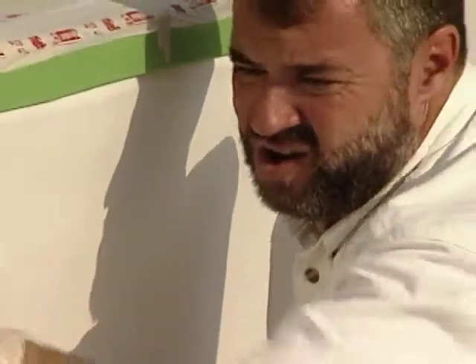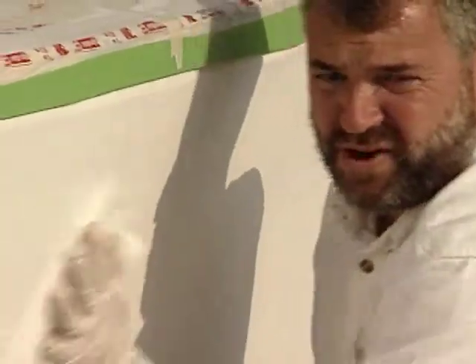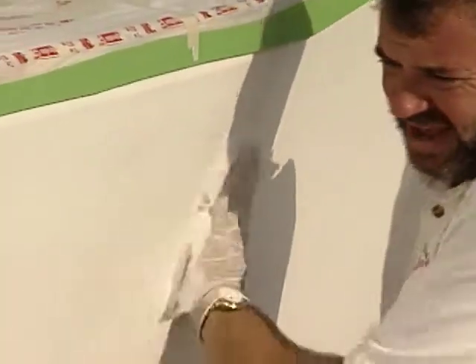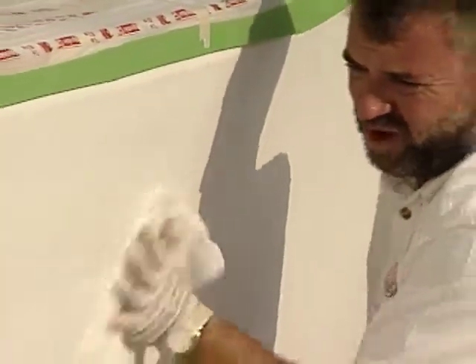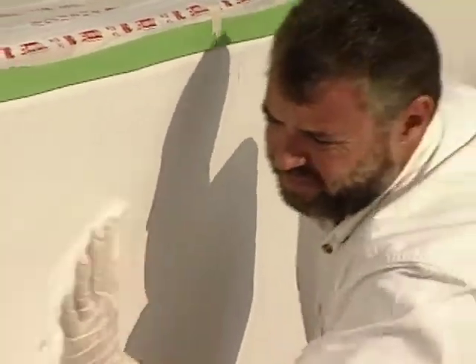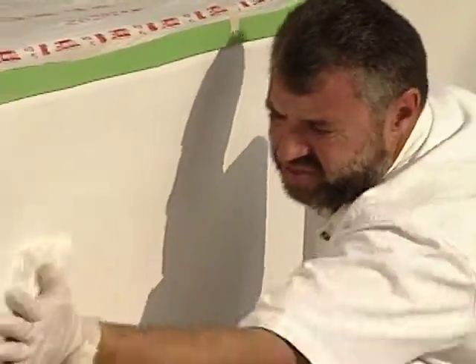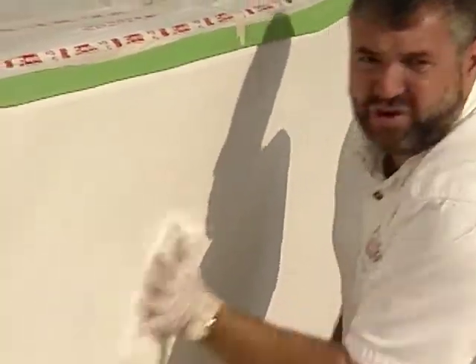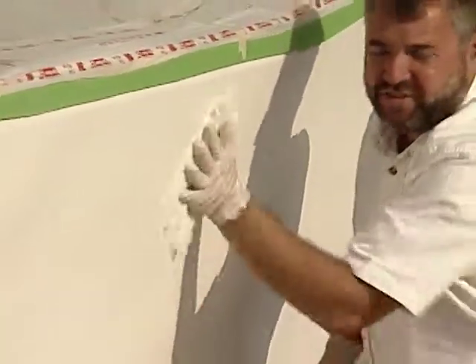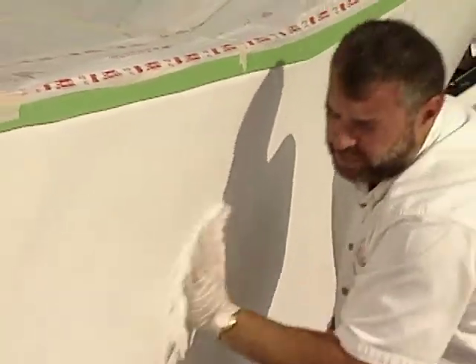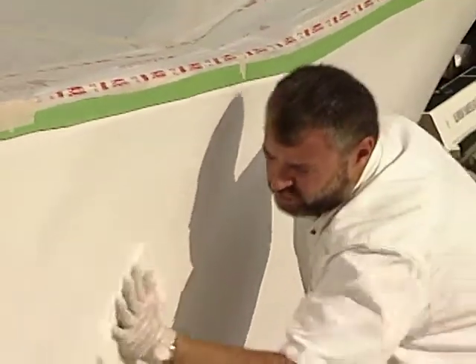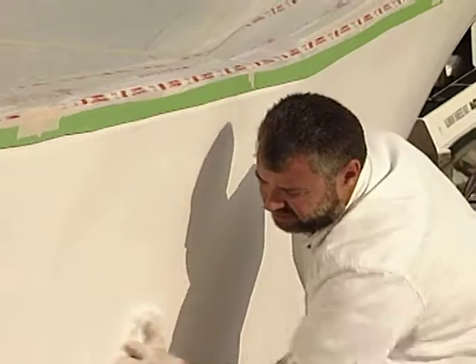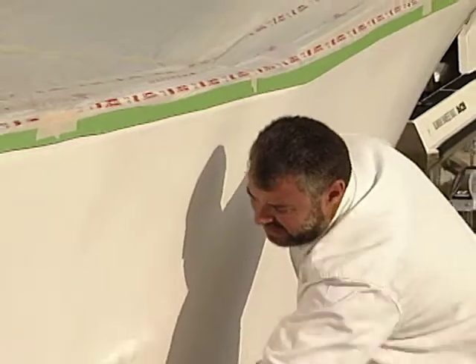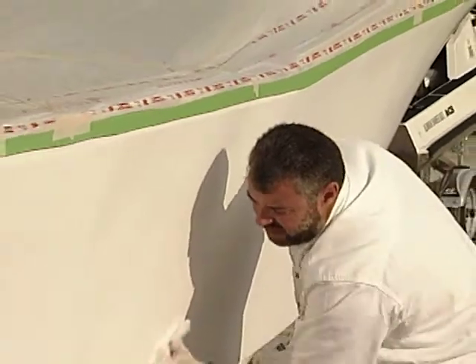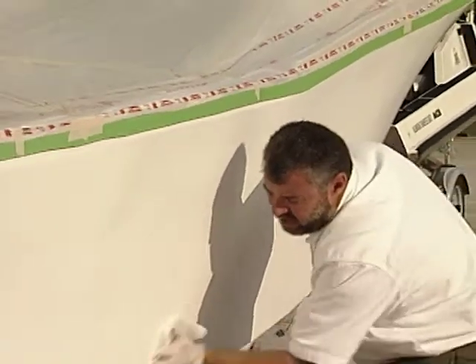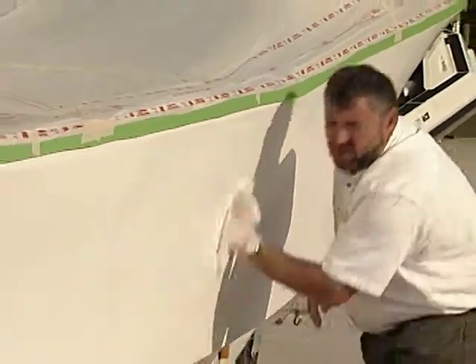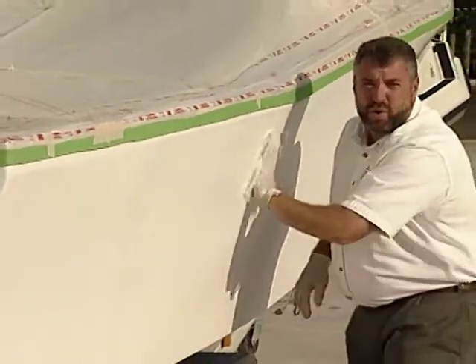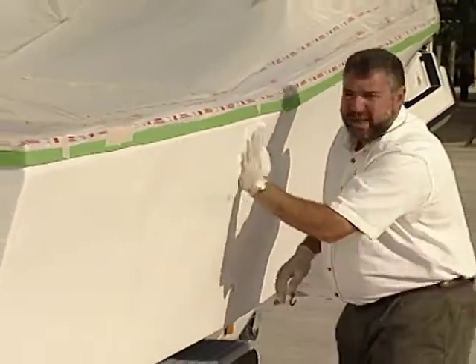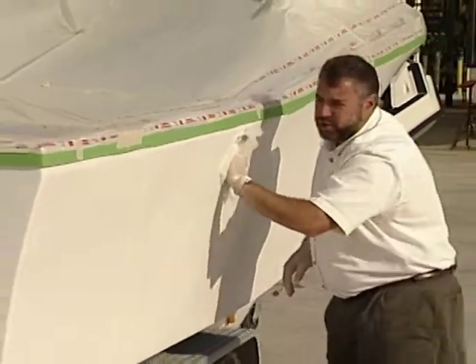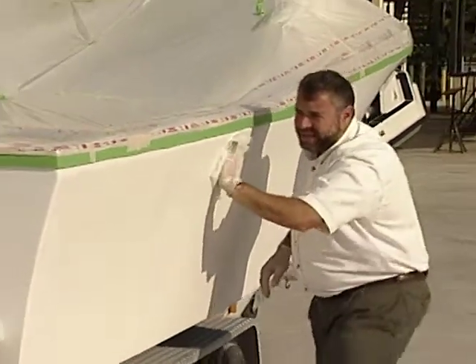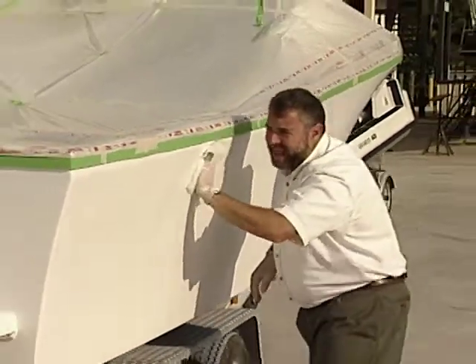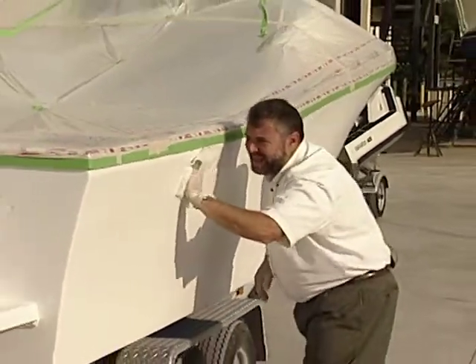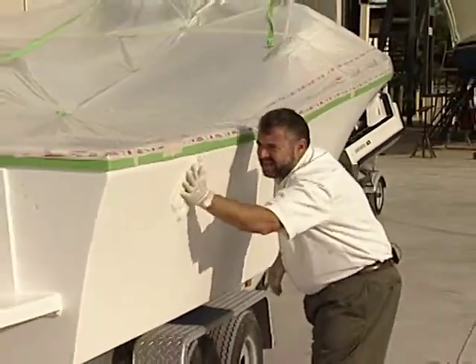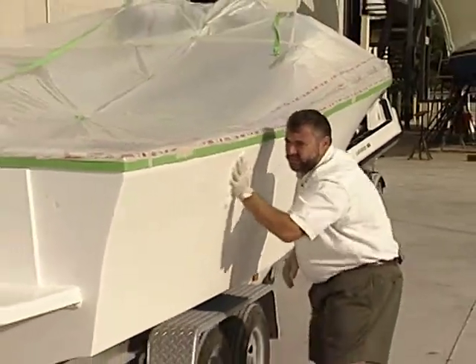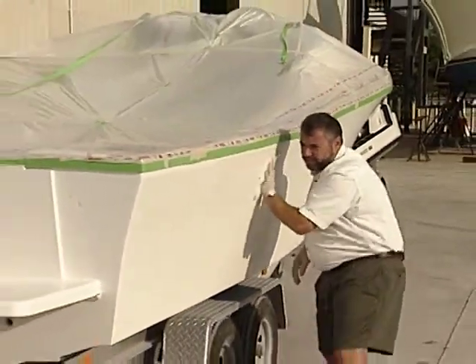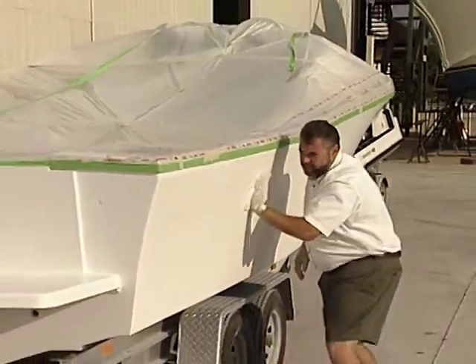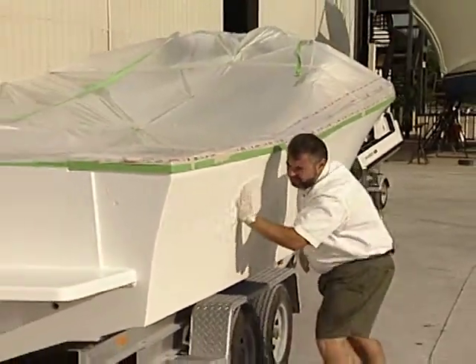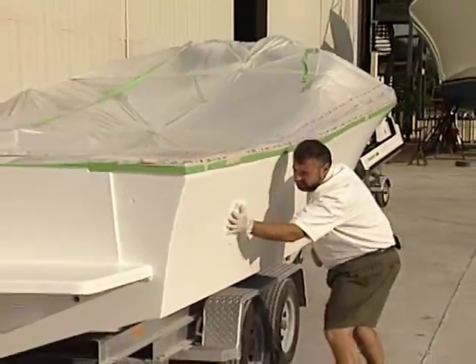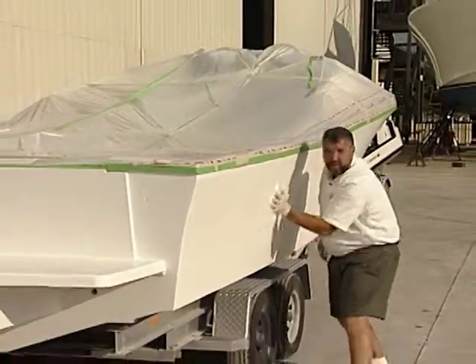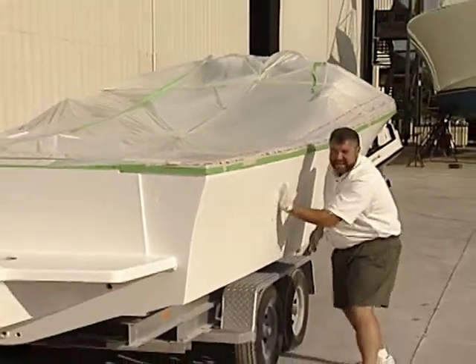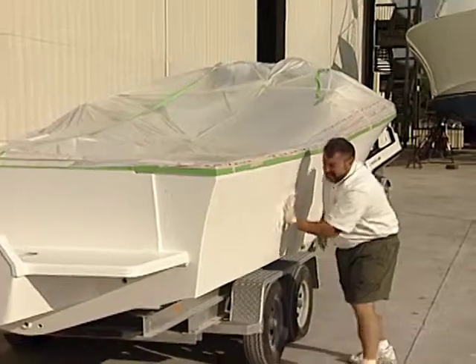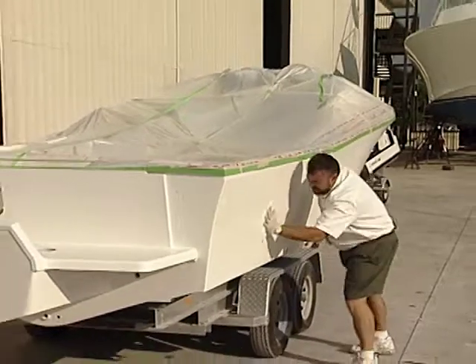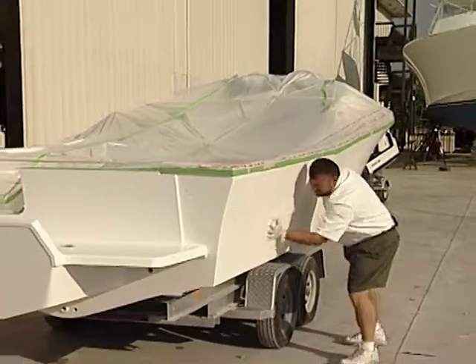Let me go ahead and wipe the surface of this boat with this tack rag. We want to make sure that we get any leftover debris off of it before we take it into the paint shed.